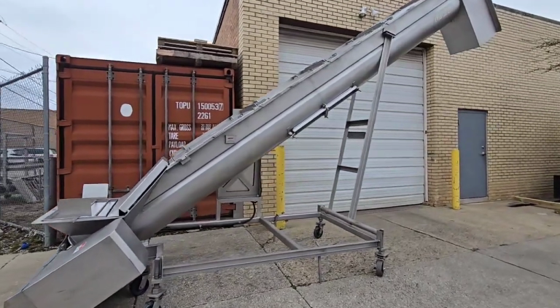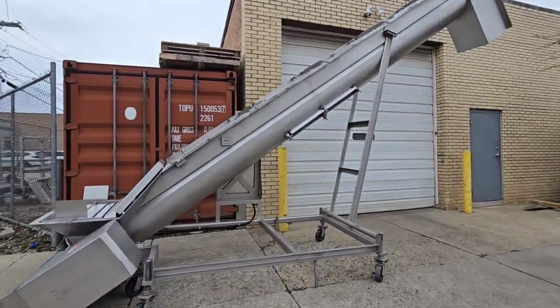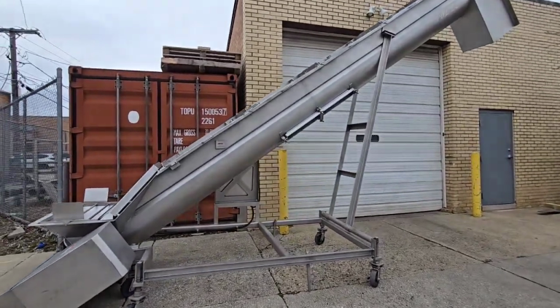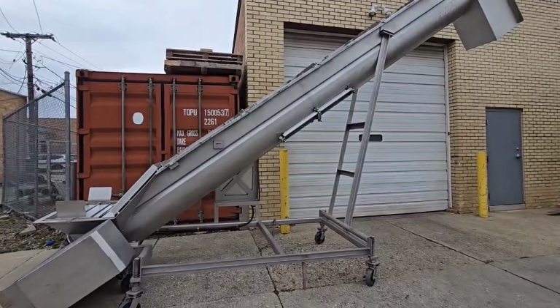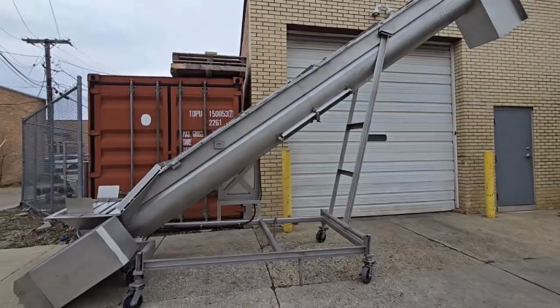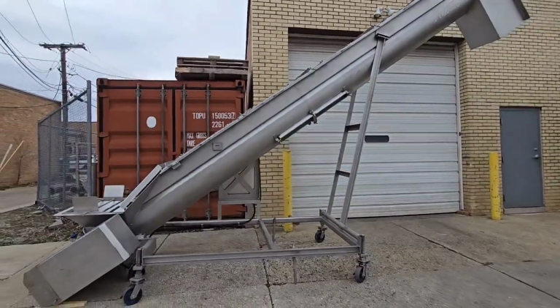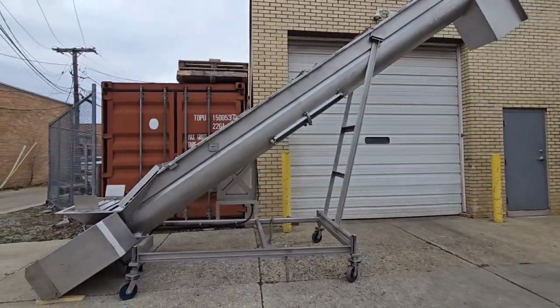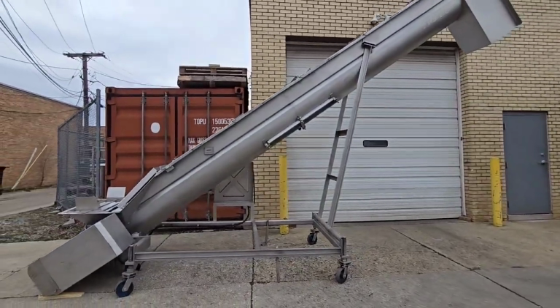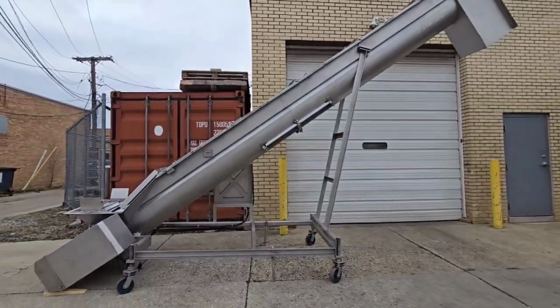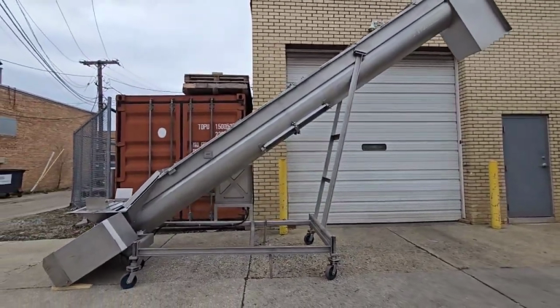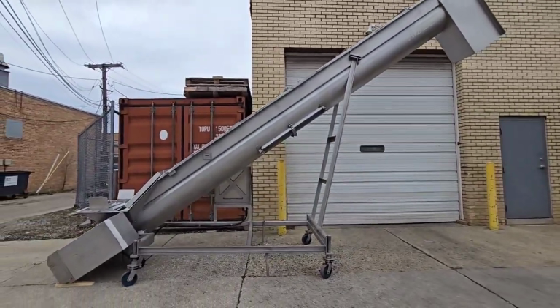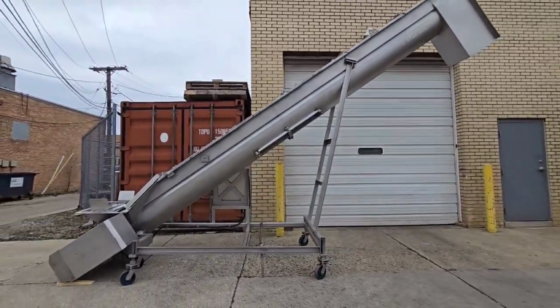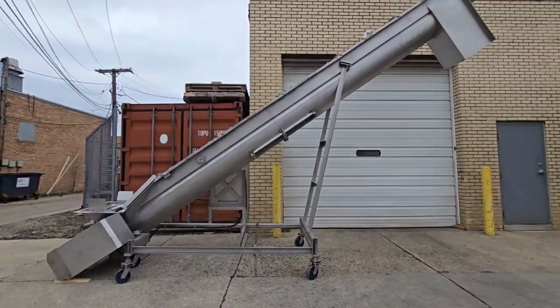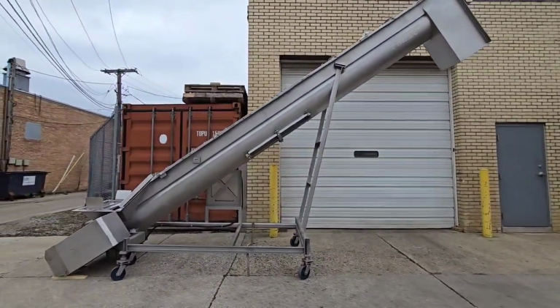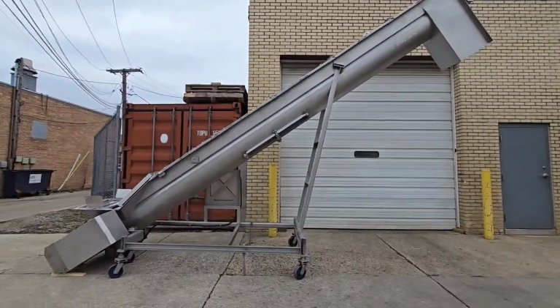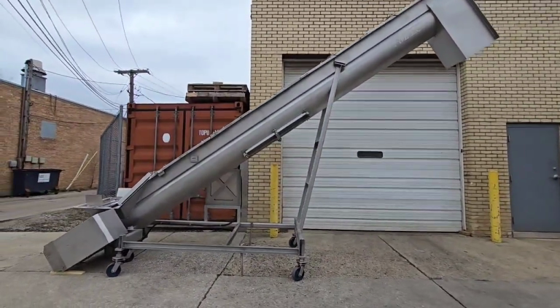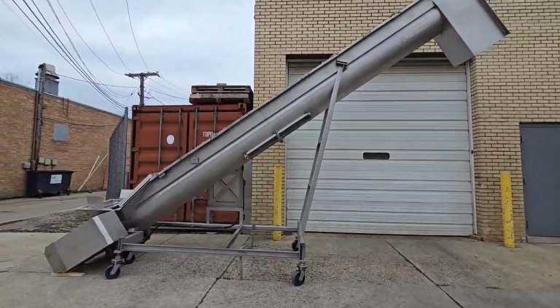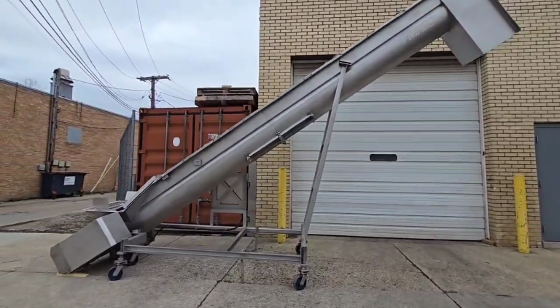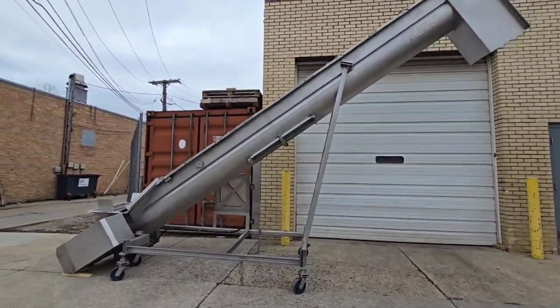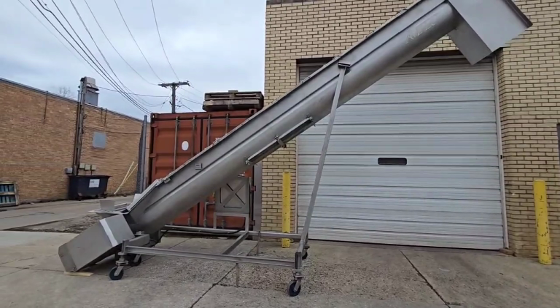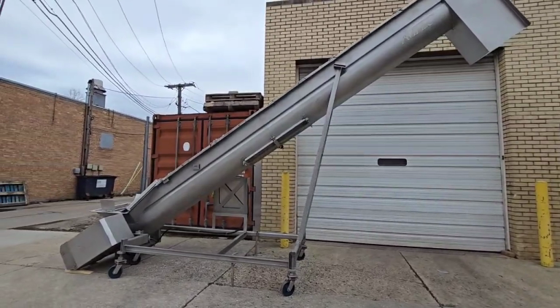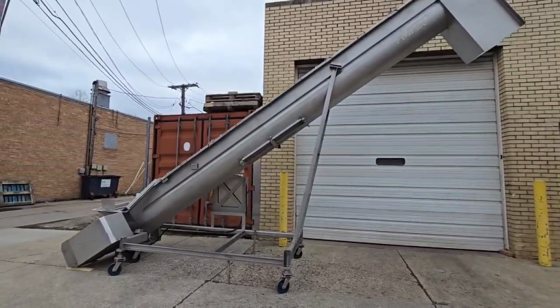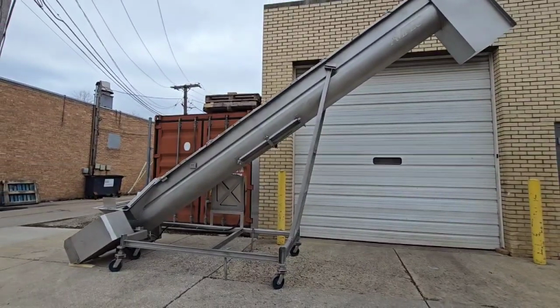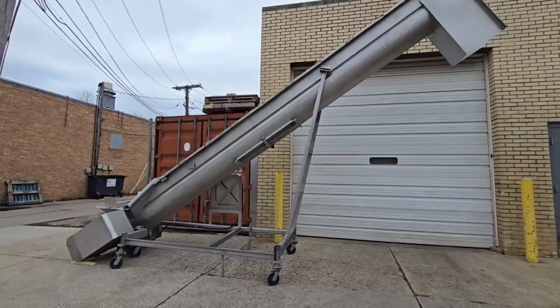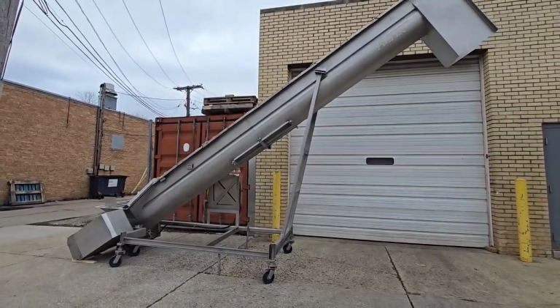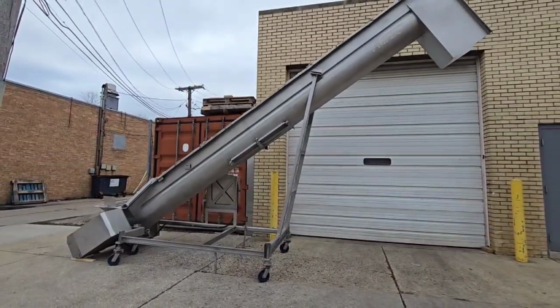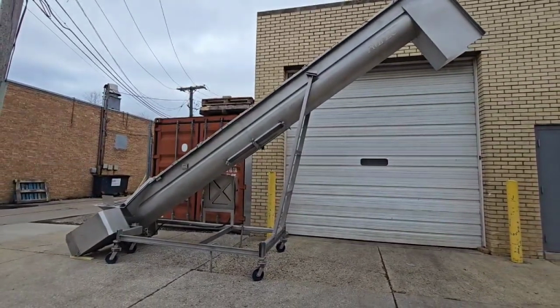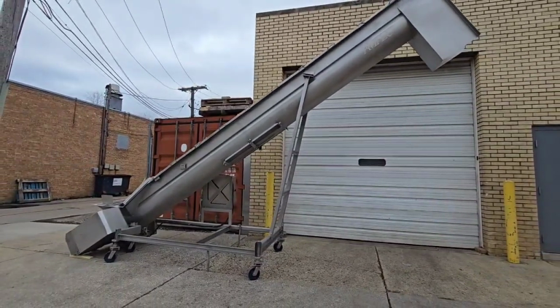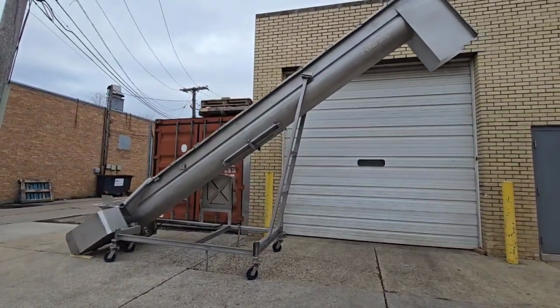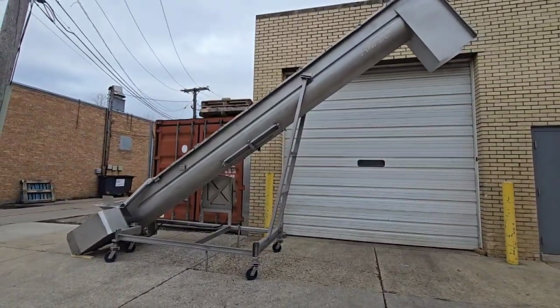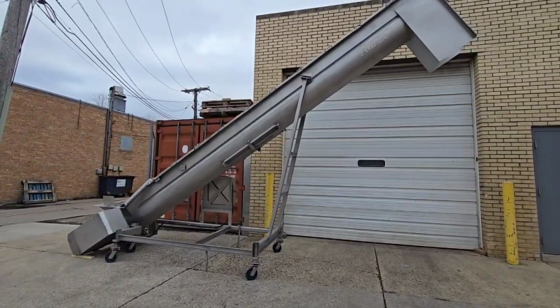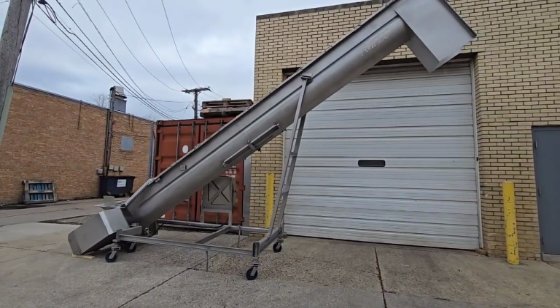This unit is in excellent condition and shows very little use. It's just about ready to ship.